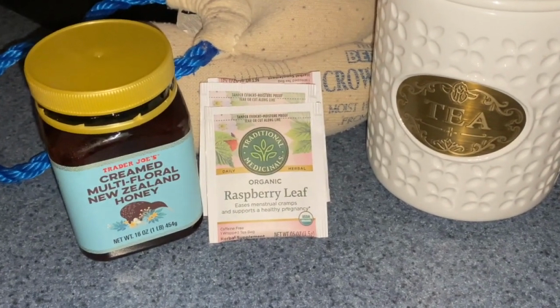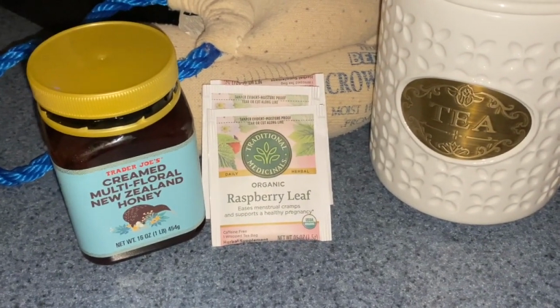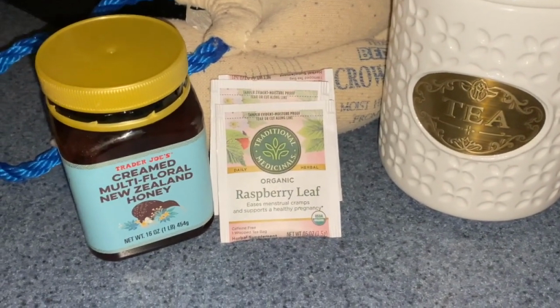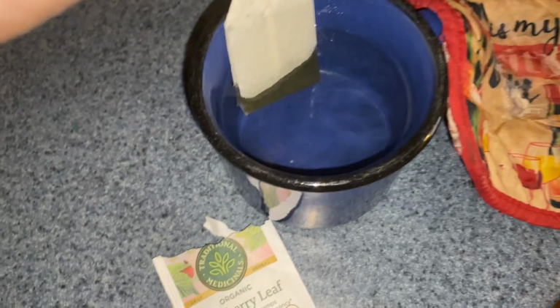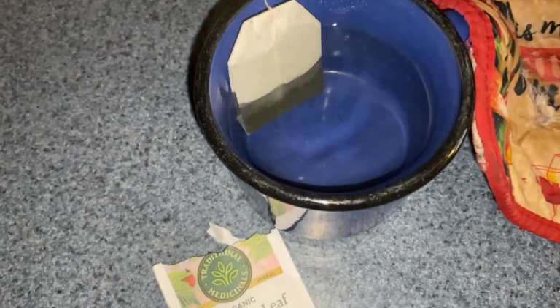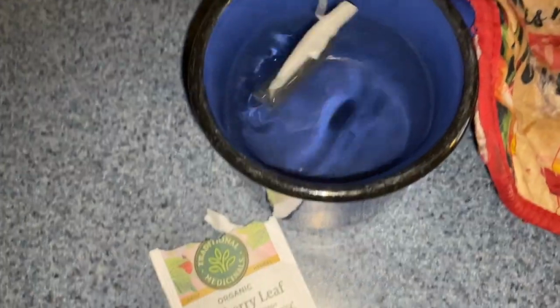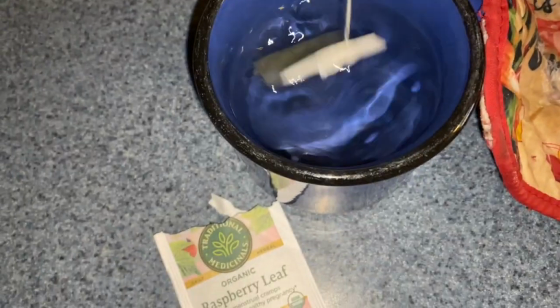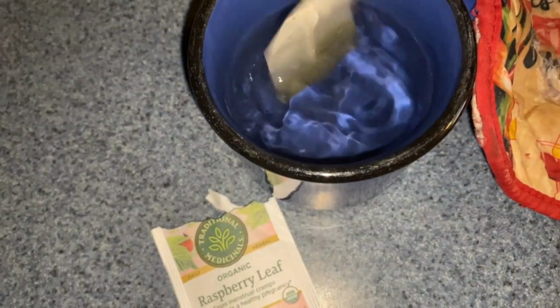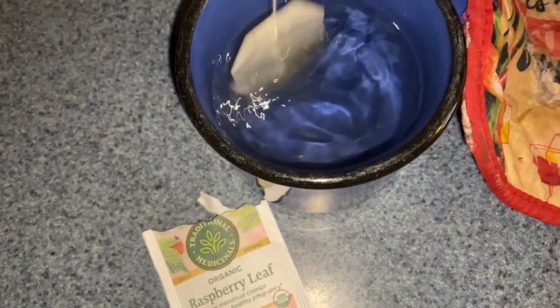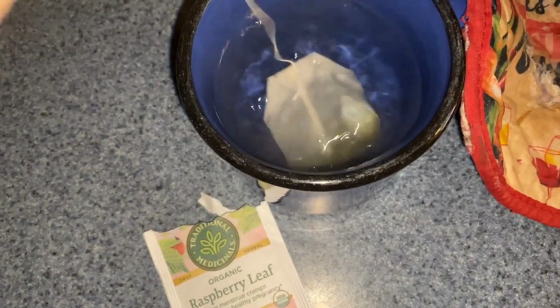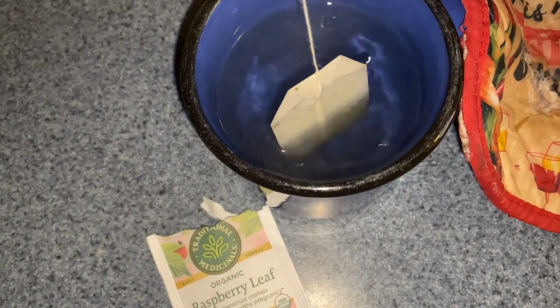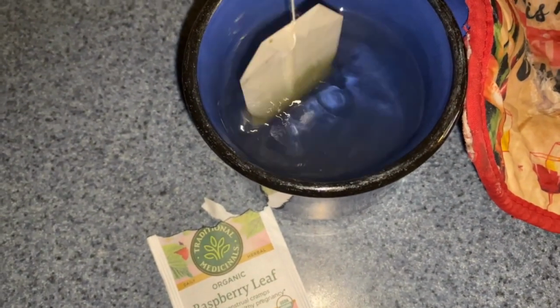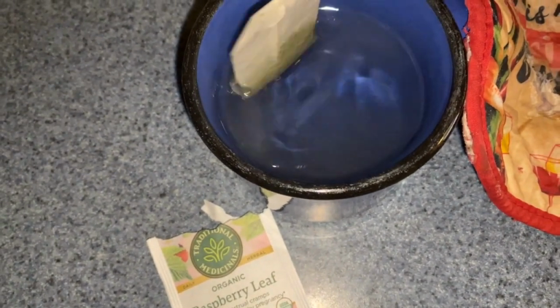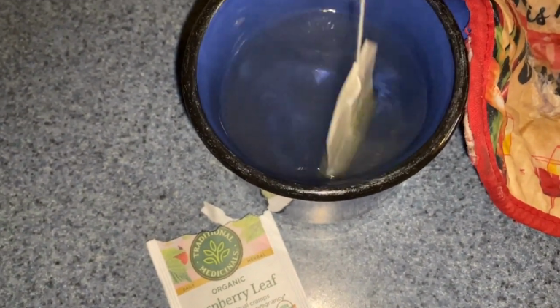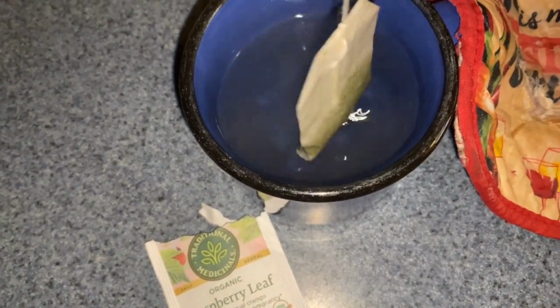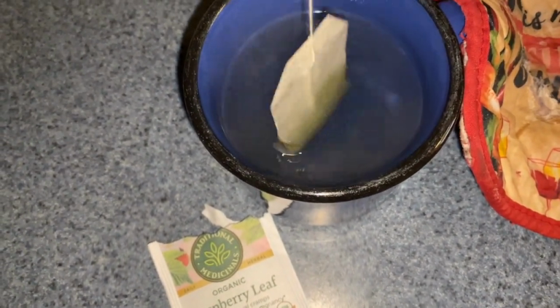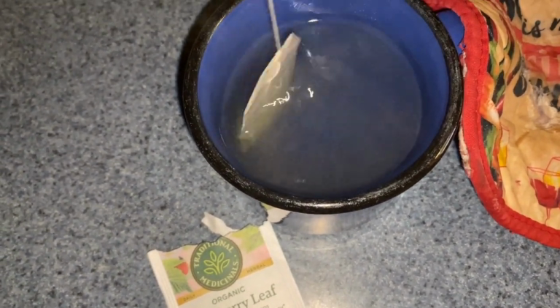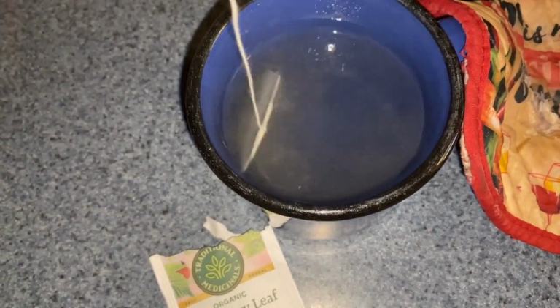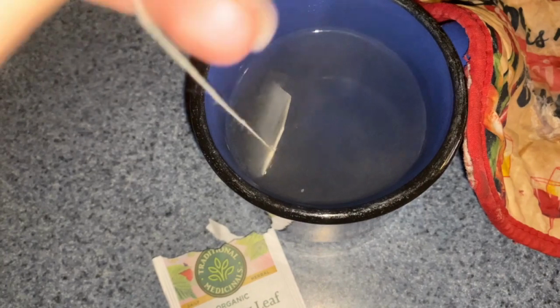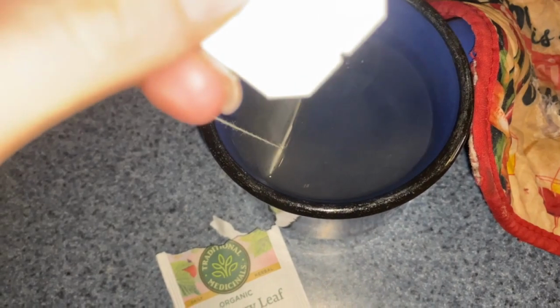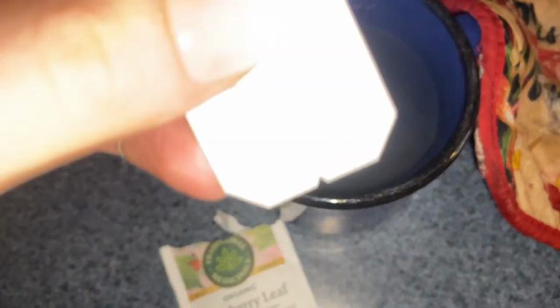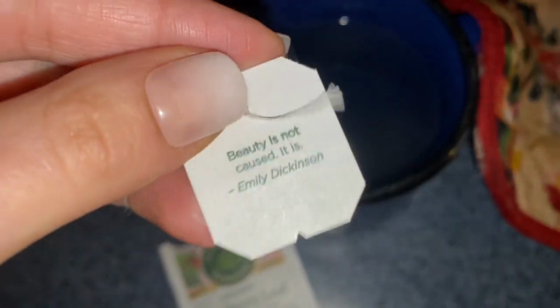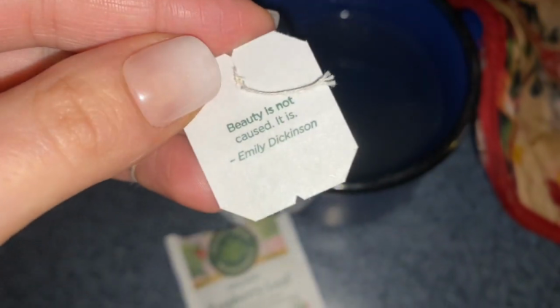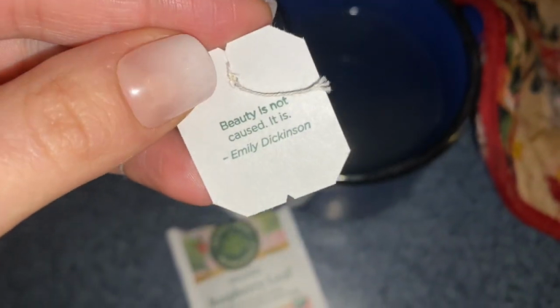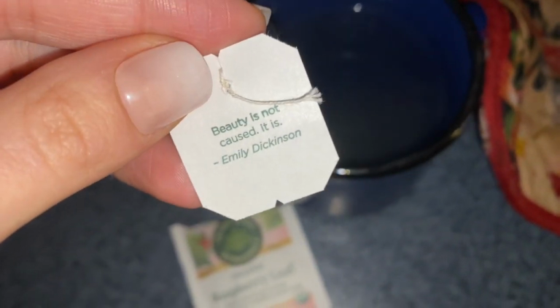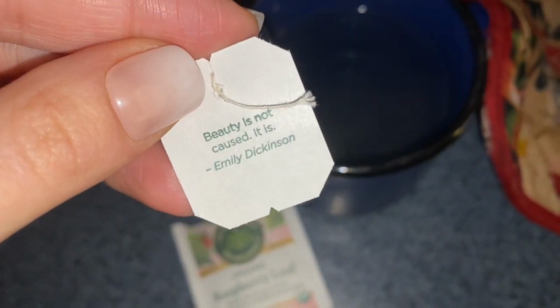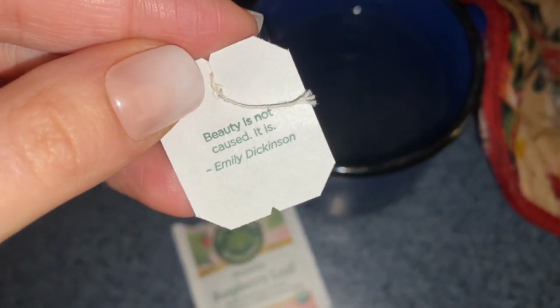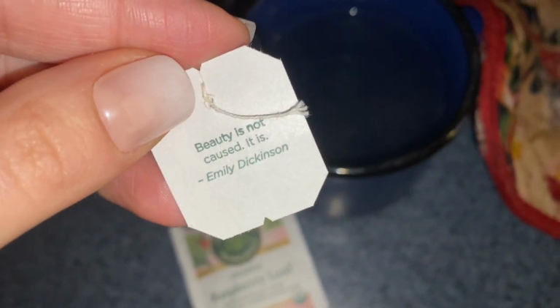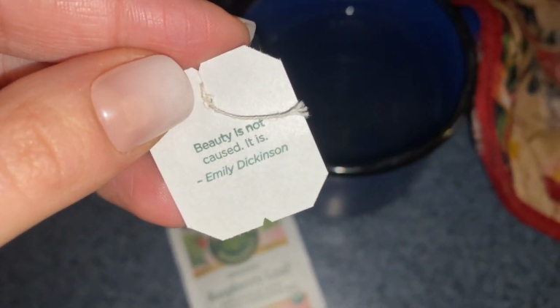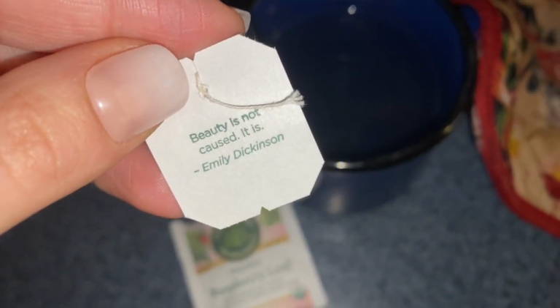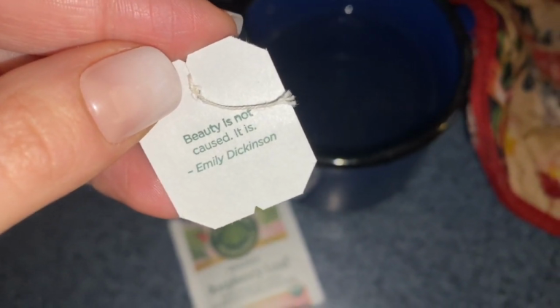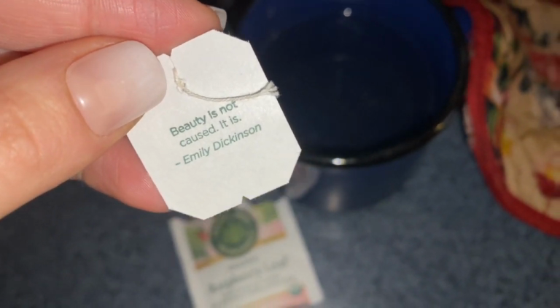A daily habit of mine is drinking at least one cup of tea. I have researched that raspberry tea helps with cramps. When my approsers shared they sell raspberry tea at Target, I just had to stock up.